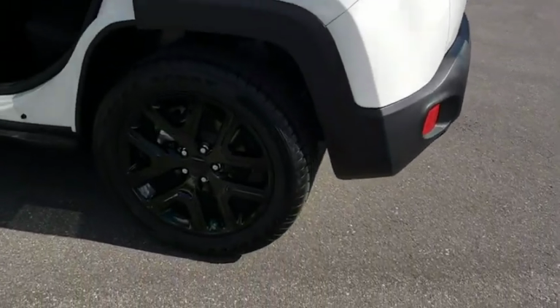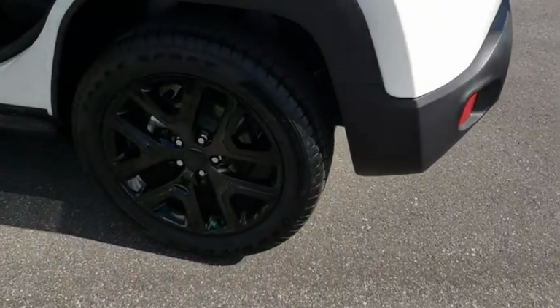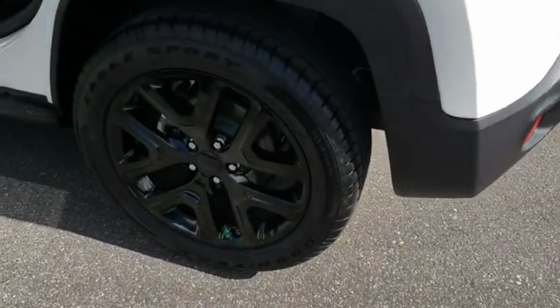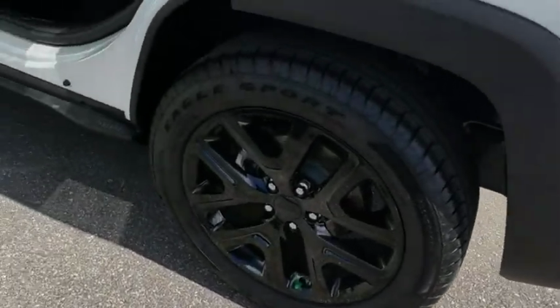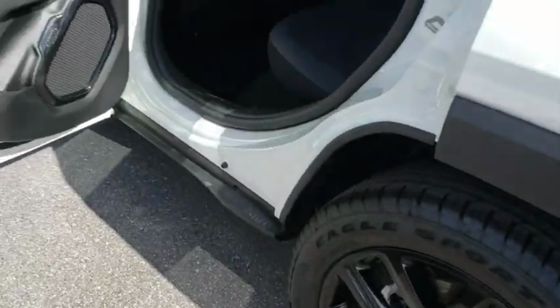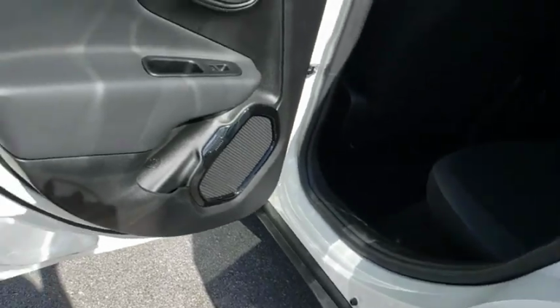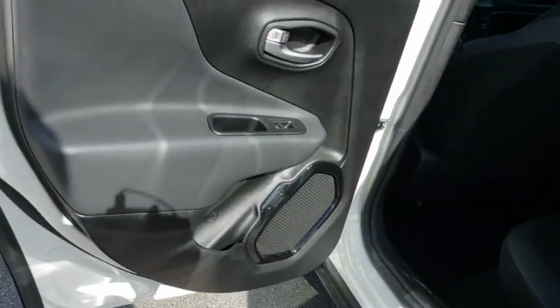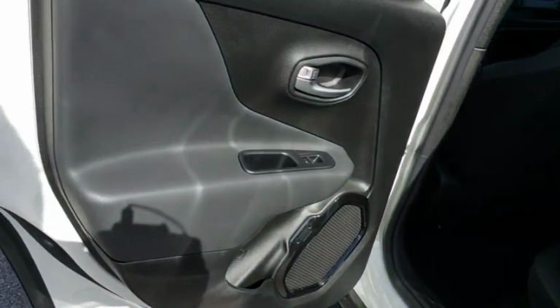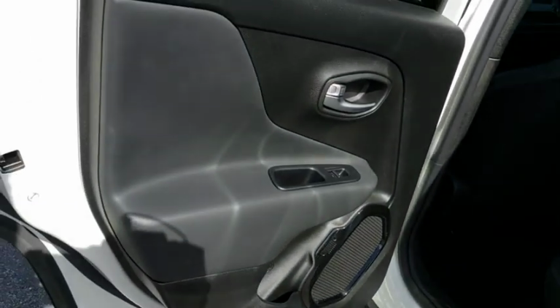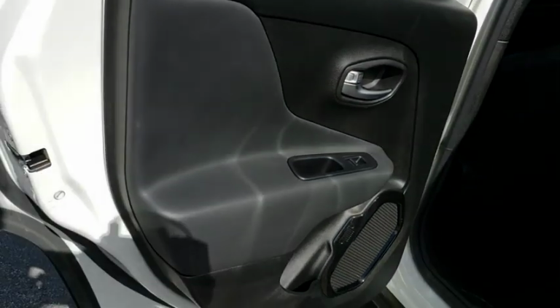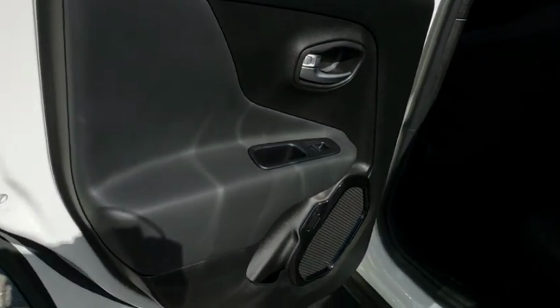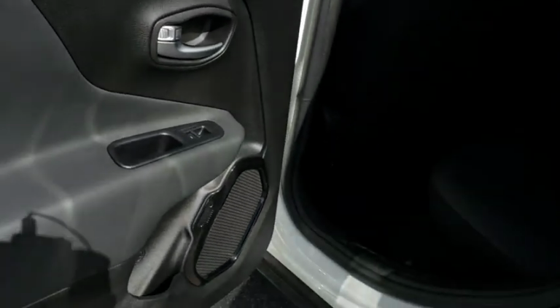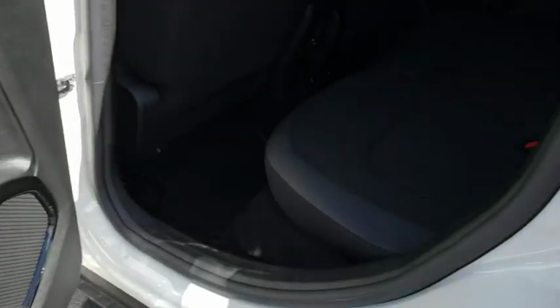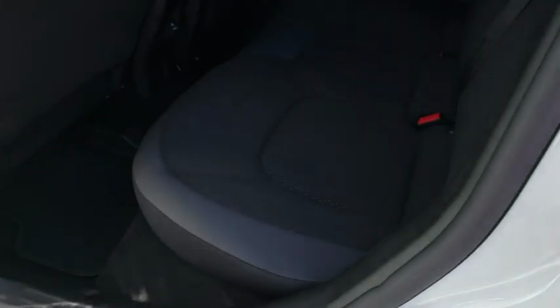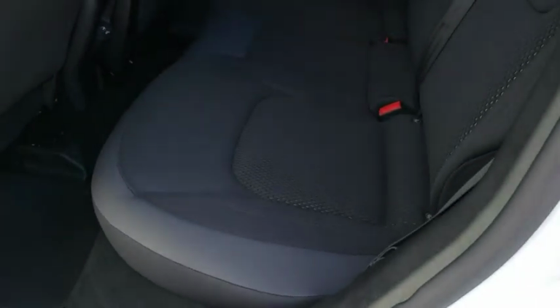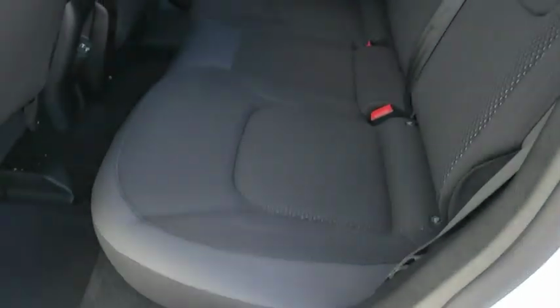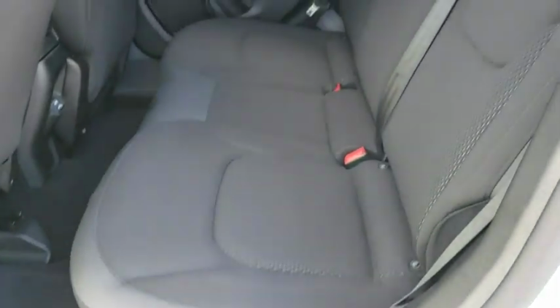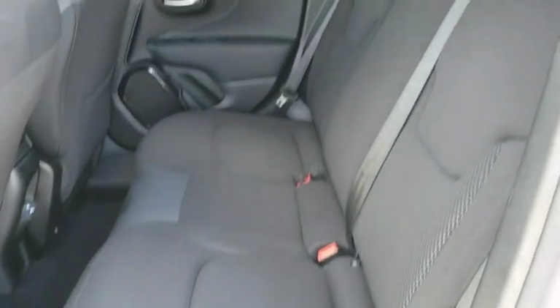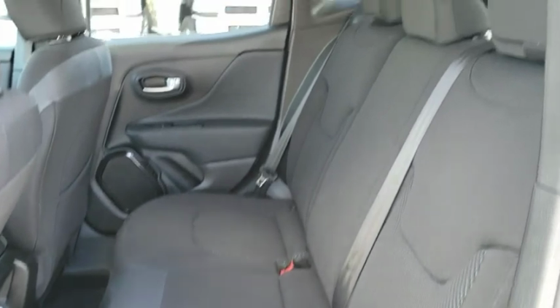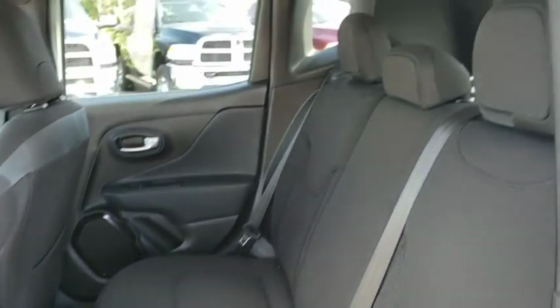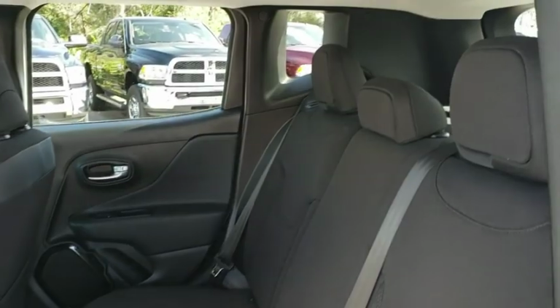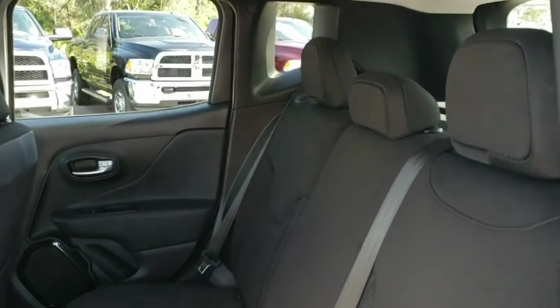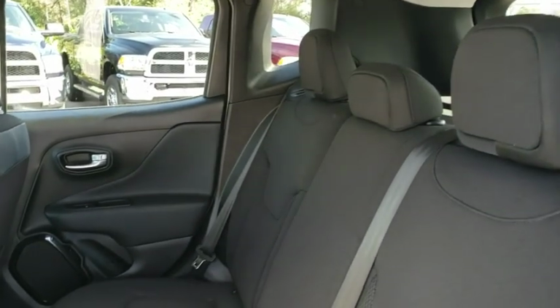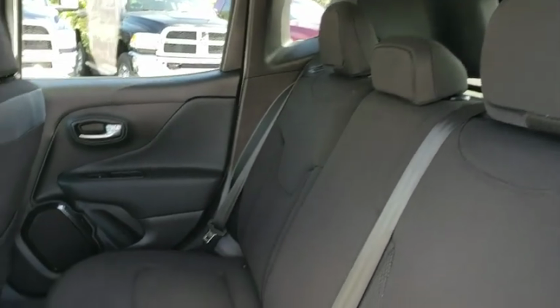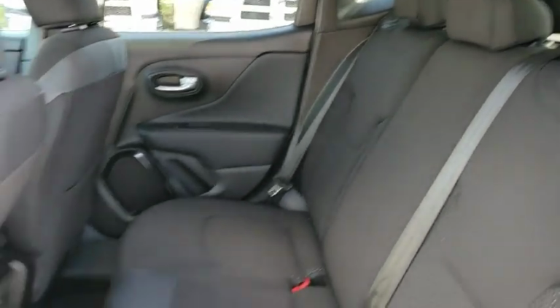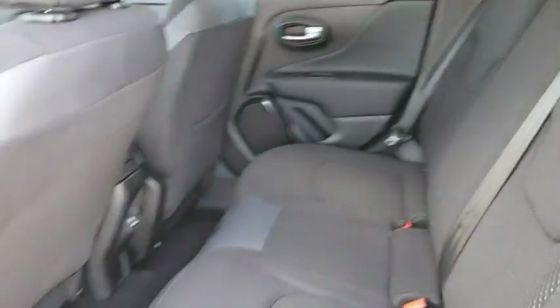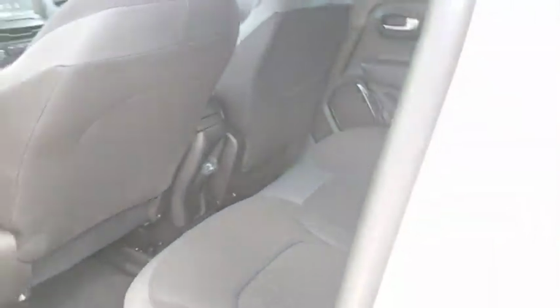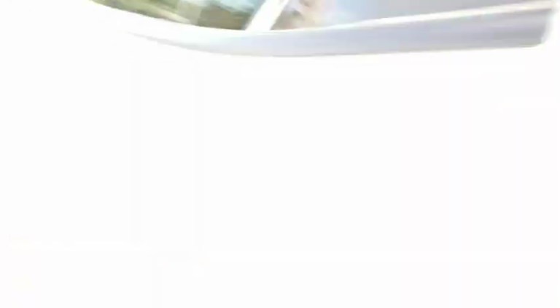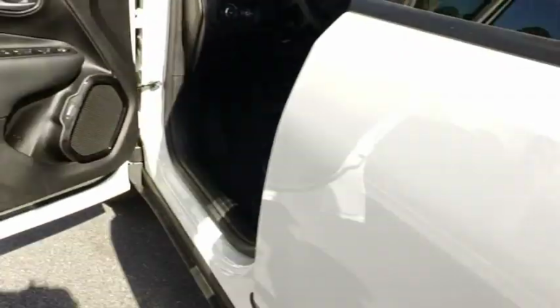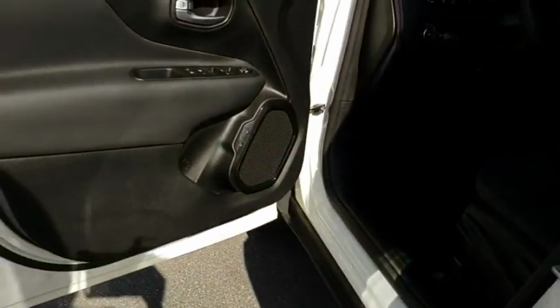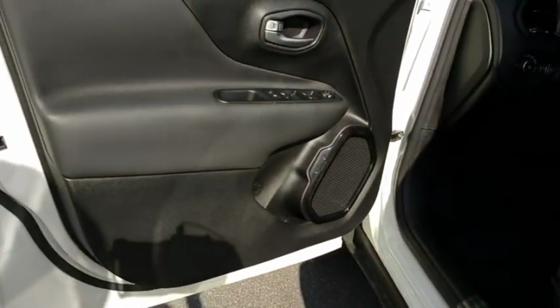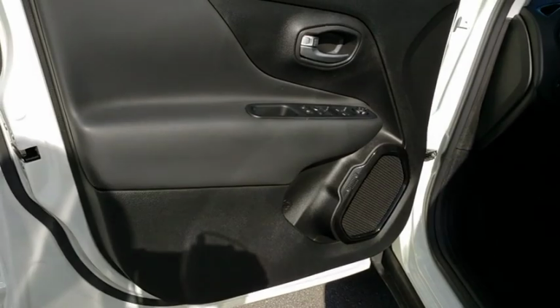This vehicle has less than 7,000 miles. Here are some of this vehicle's great options: backup camera, keyless entry, leather wrapped steering wheel, Bluetooth, power steering, adjustable steering wheel, cruise control.